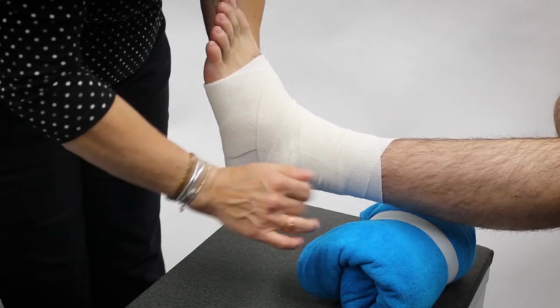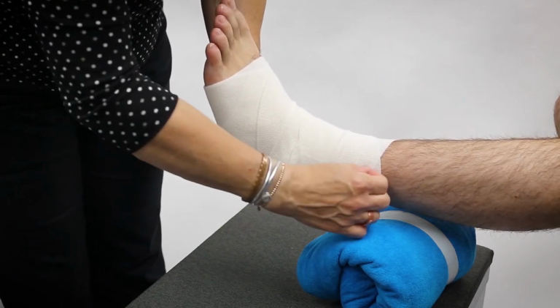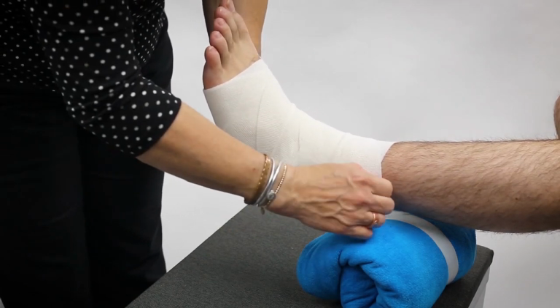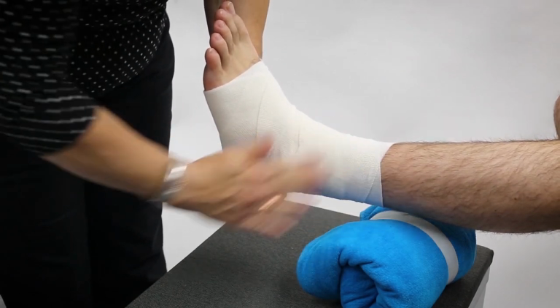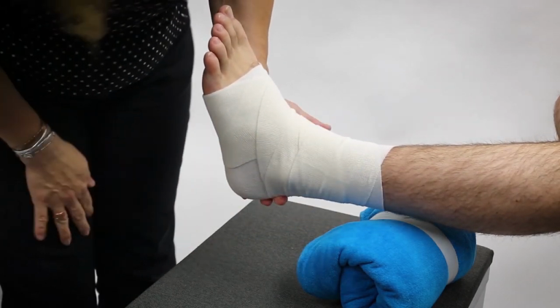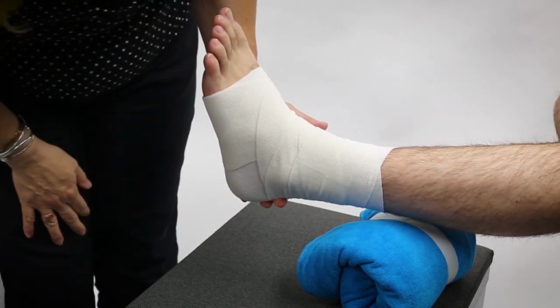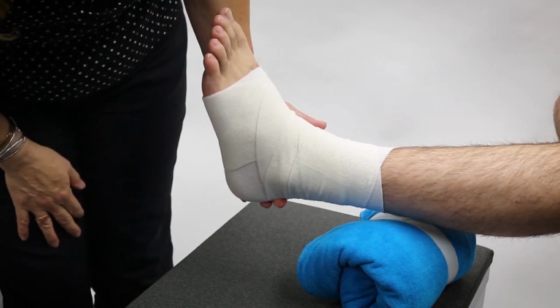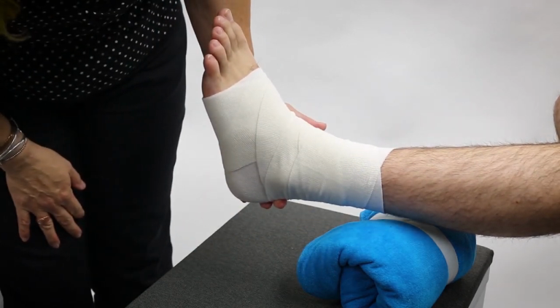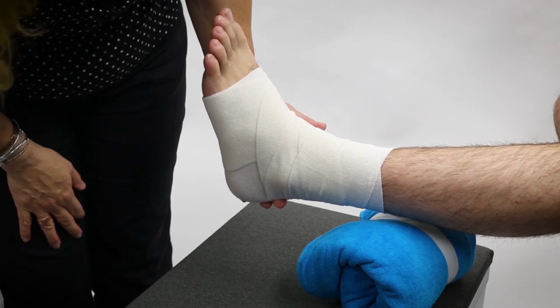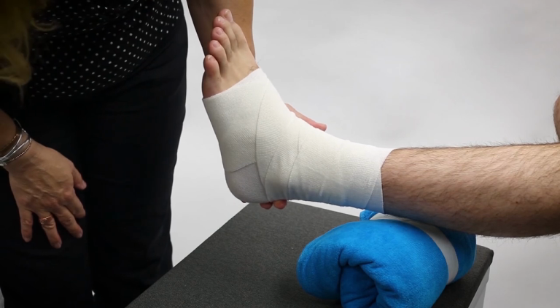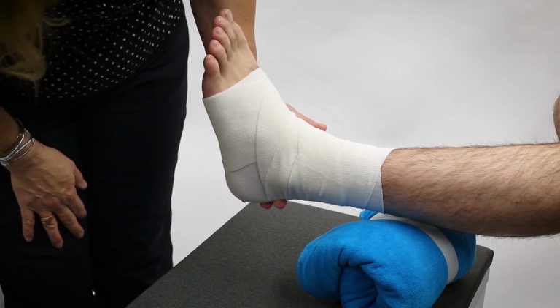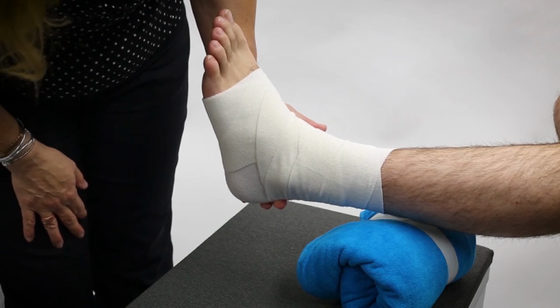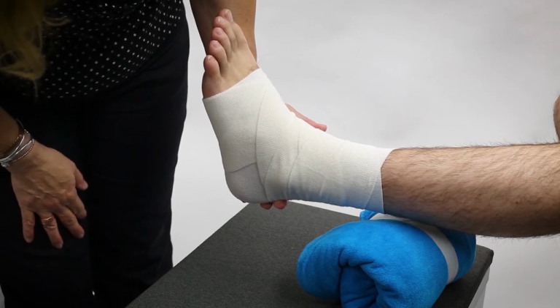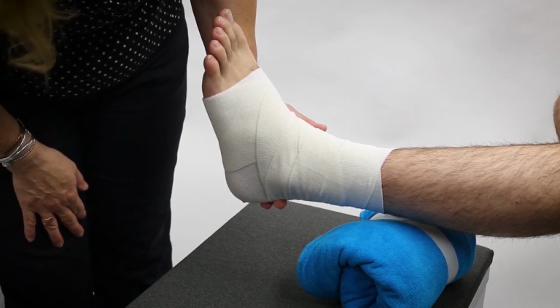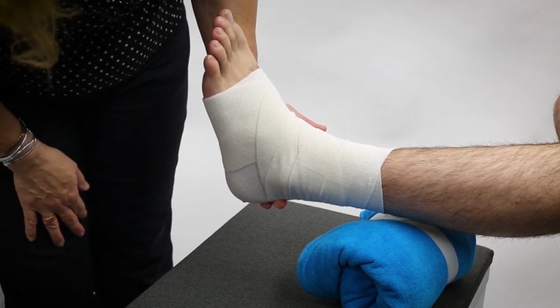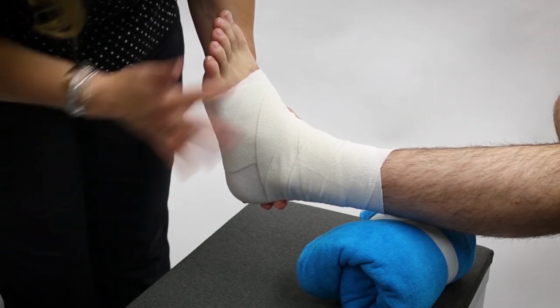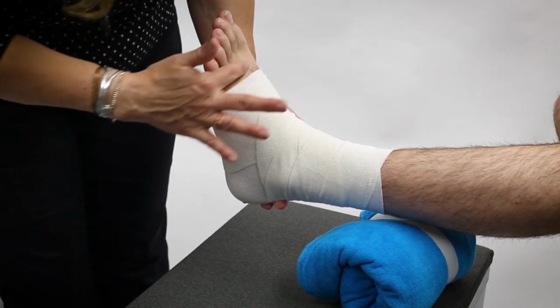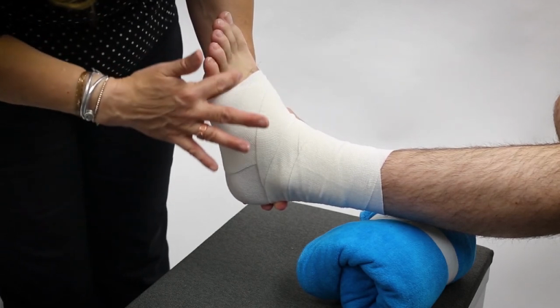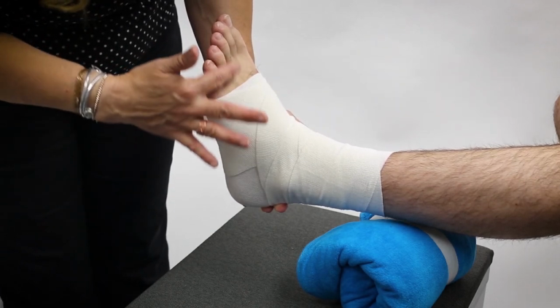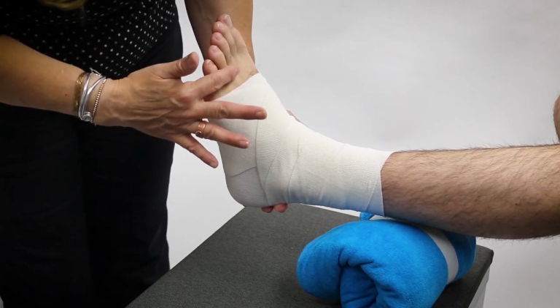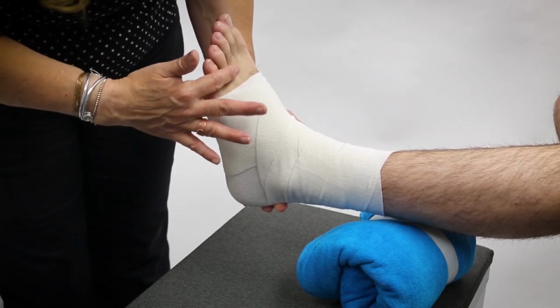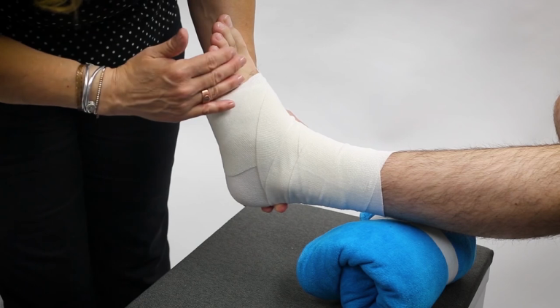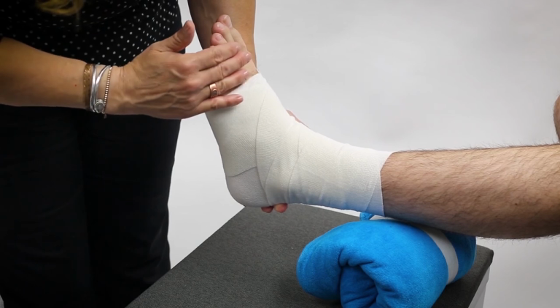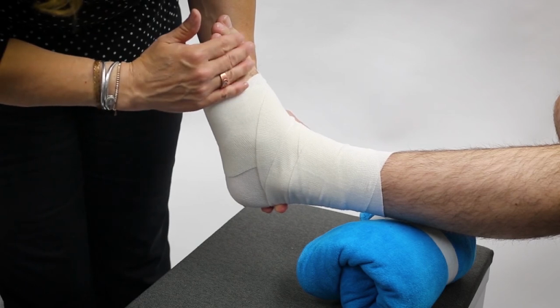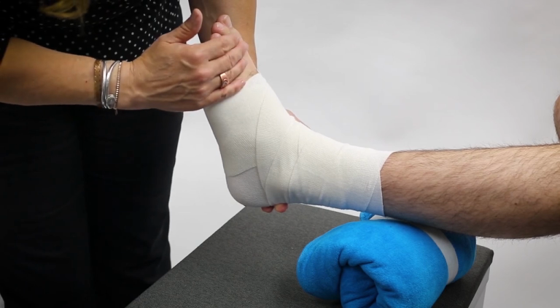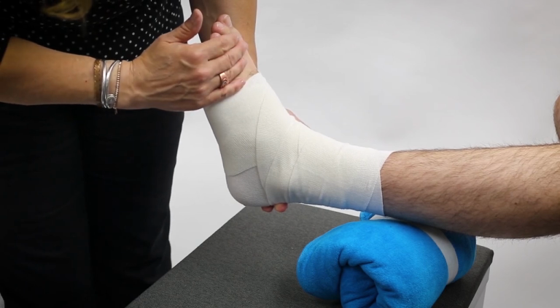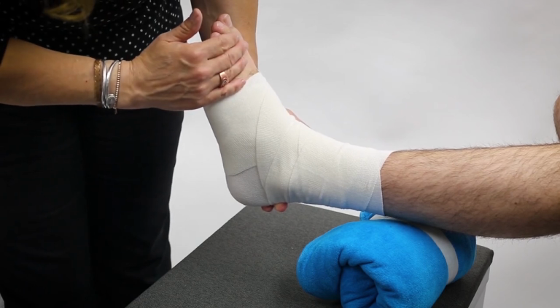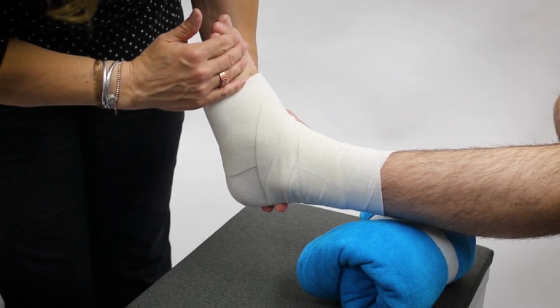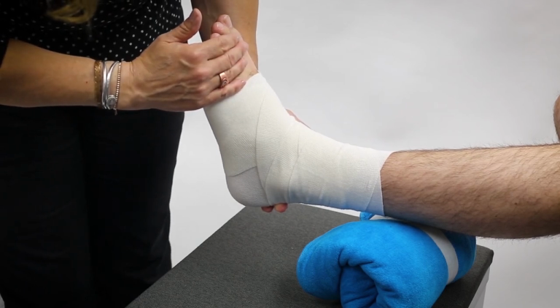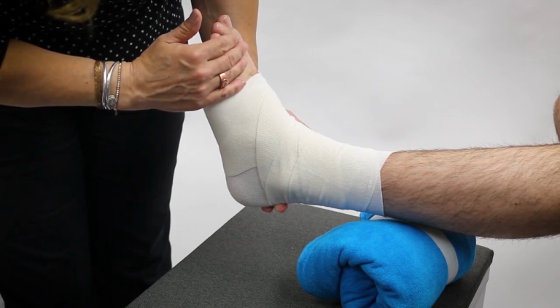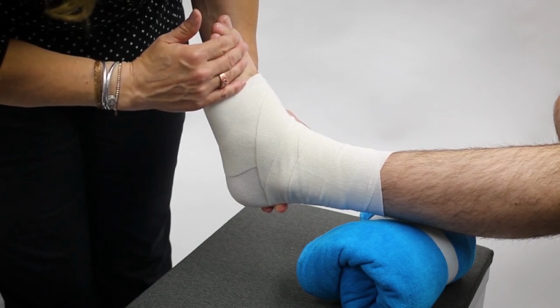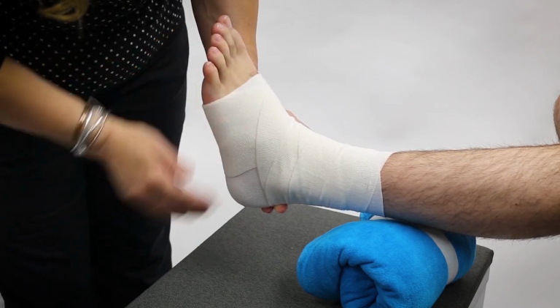This wrap actually turned out with great technique. We will come back to our patient in about 10 minutes and ask if they have any sort of tingling, numbness, or coolness below the level of this wrap, to make sure it's applied properly.